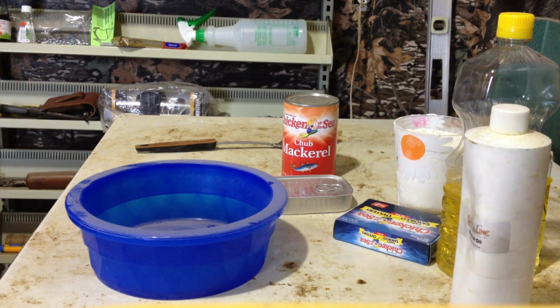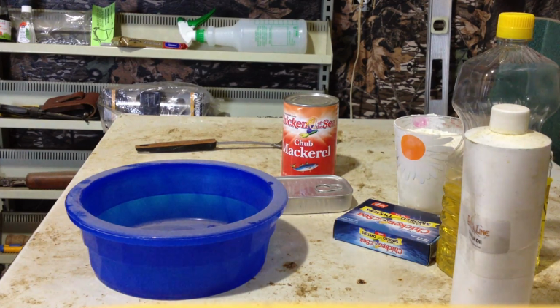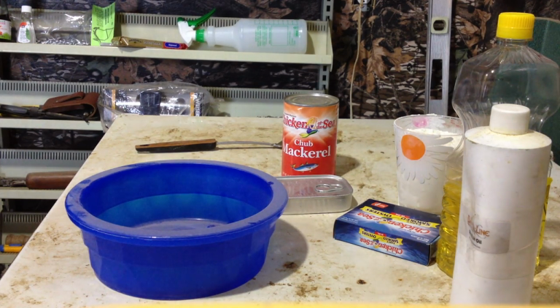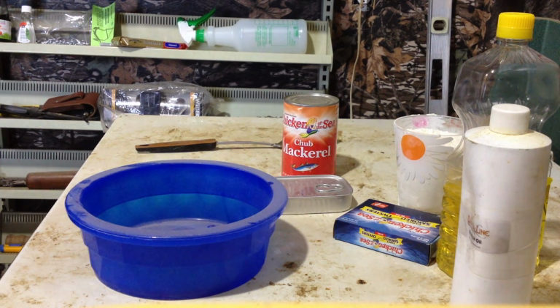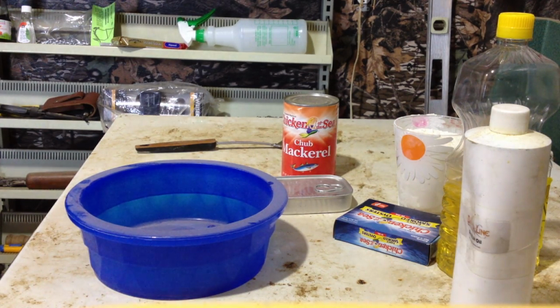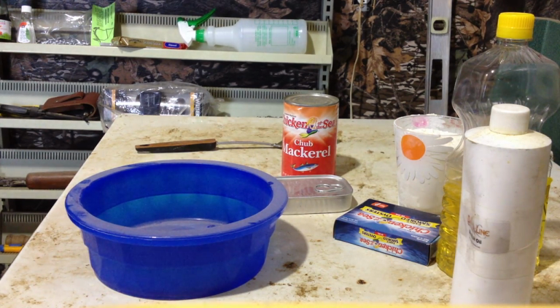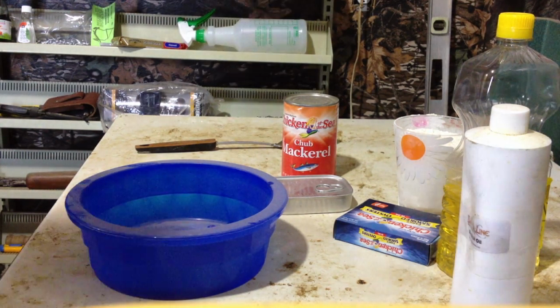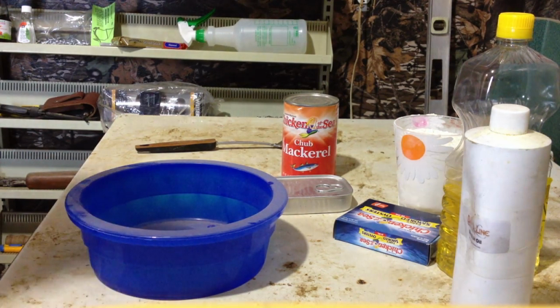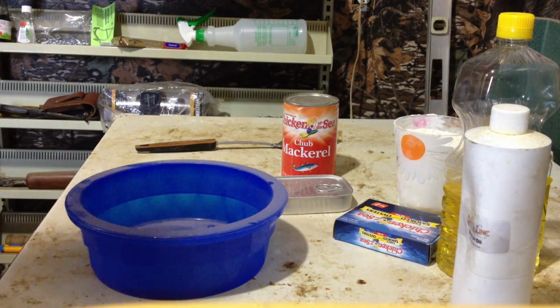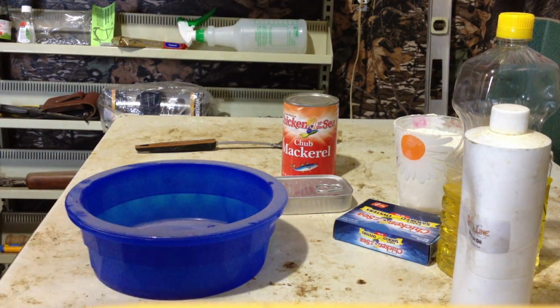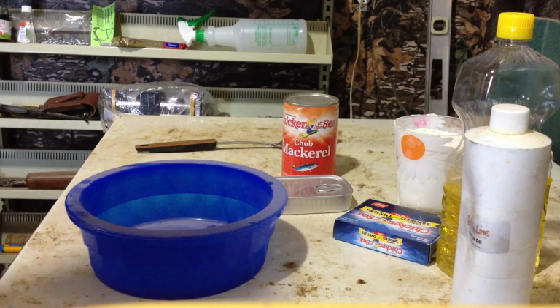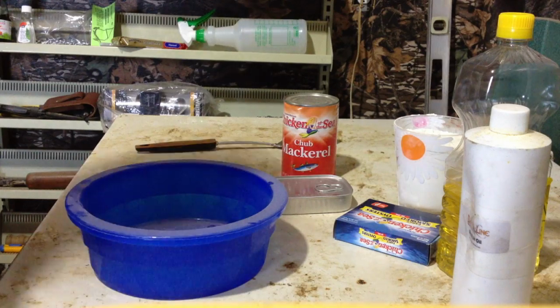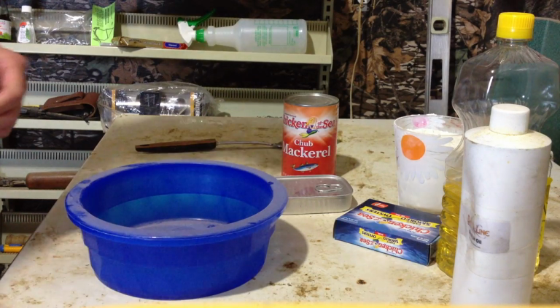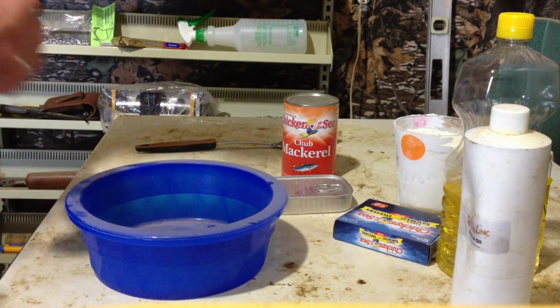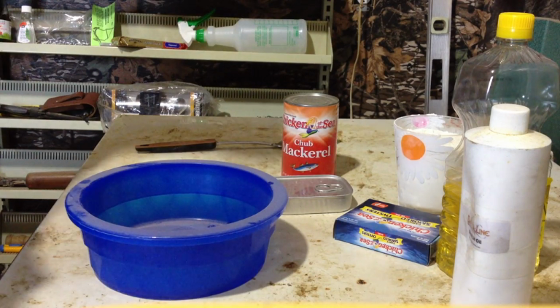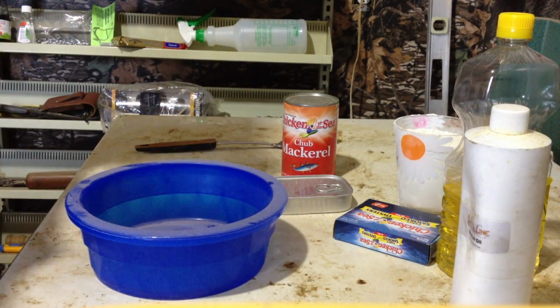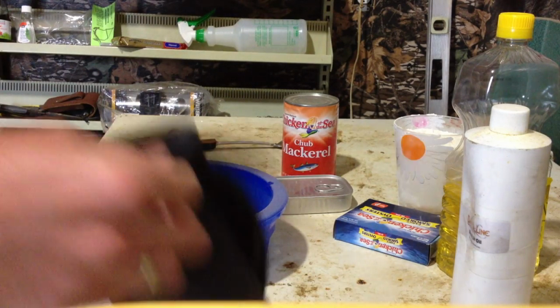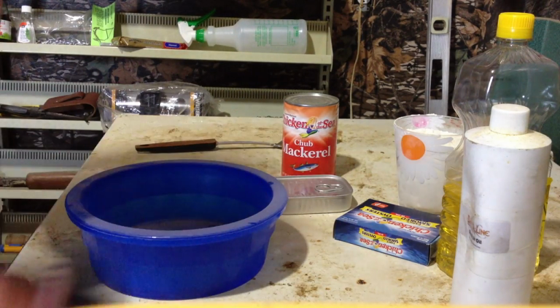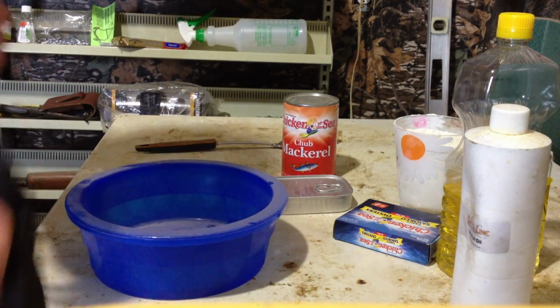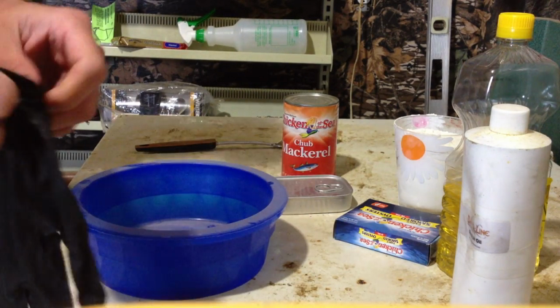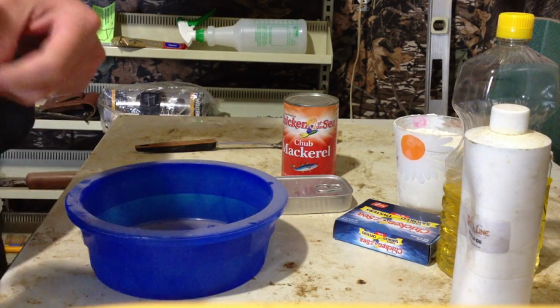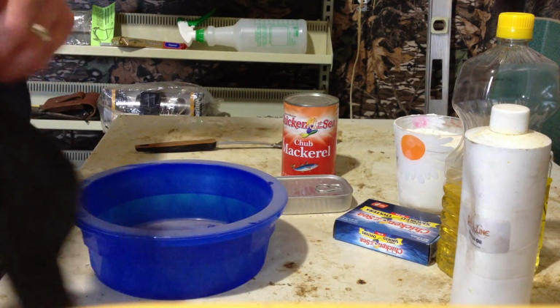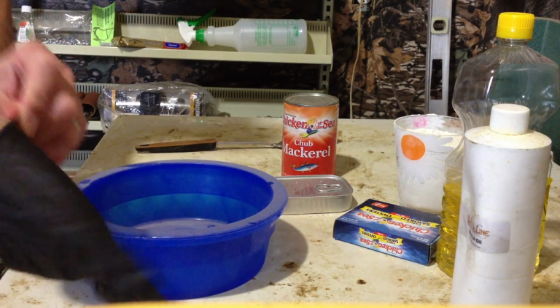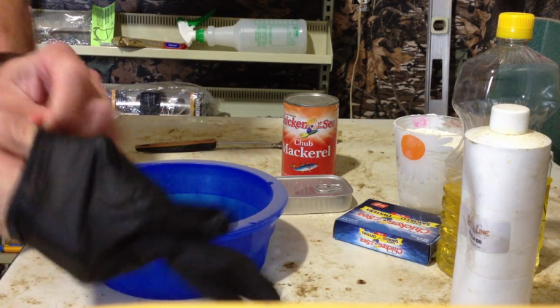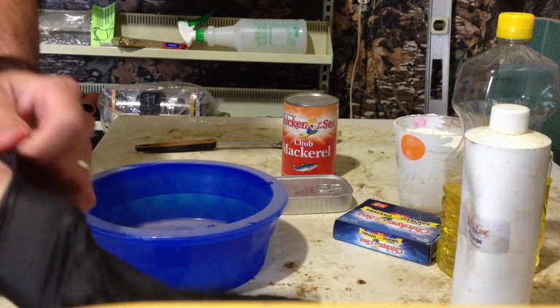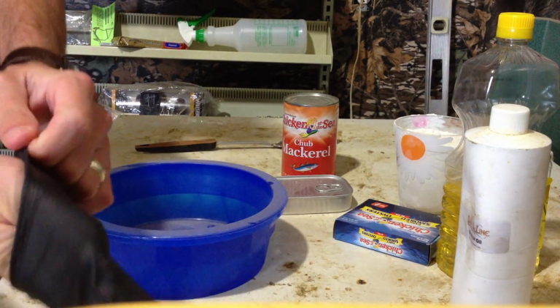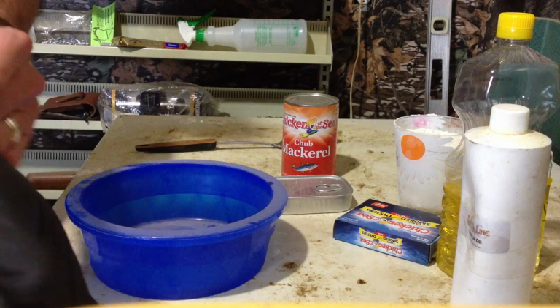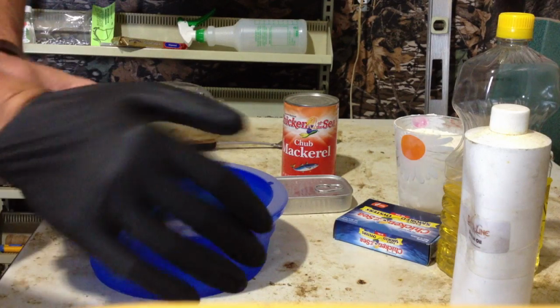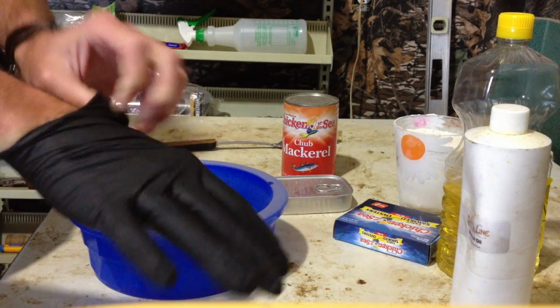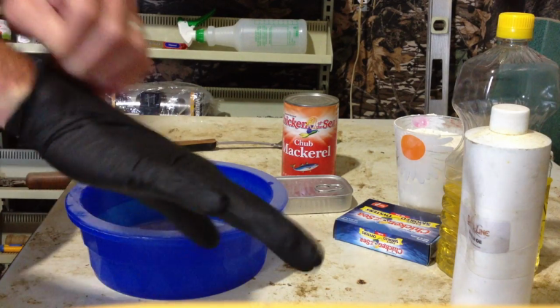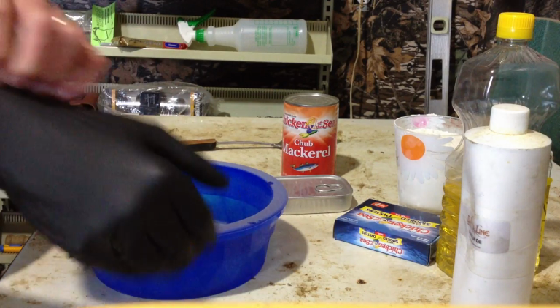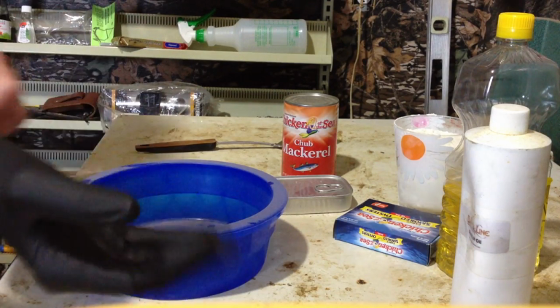Well good day folks, NB Wildman here again. Another quick little tutorial here — a great paste bait that I use for mink and muskrat. Trapping season coming right up here in my area.